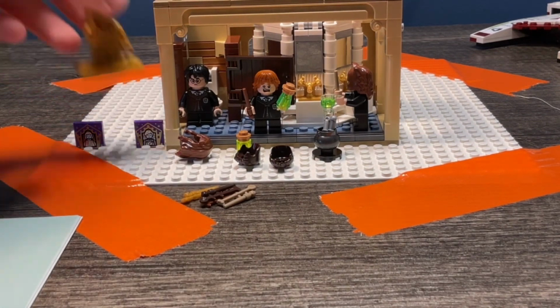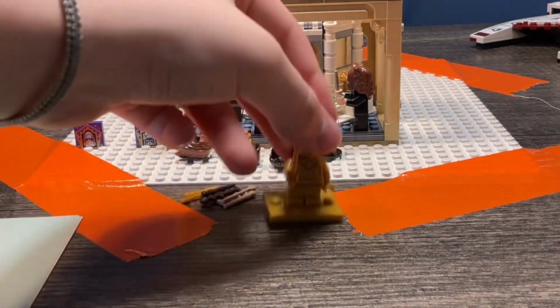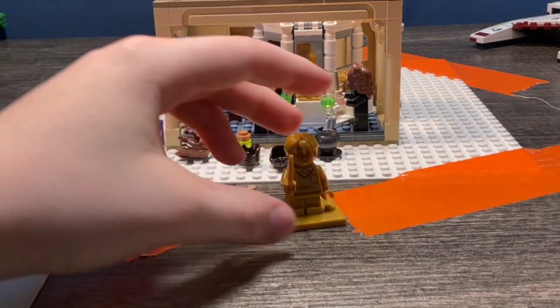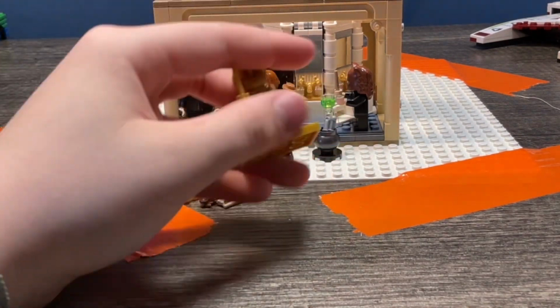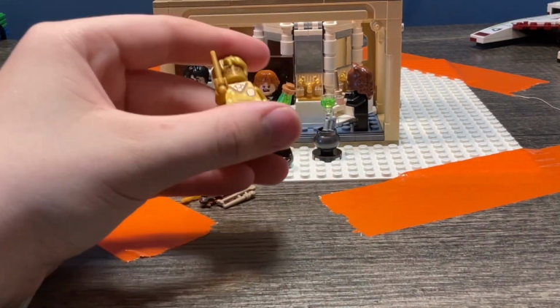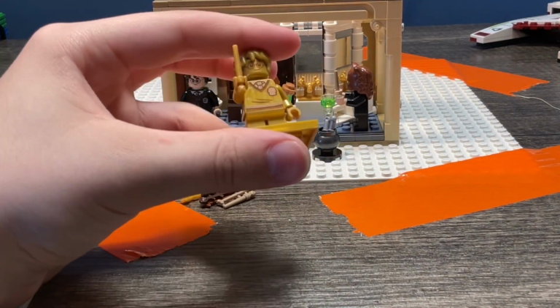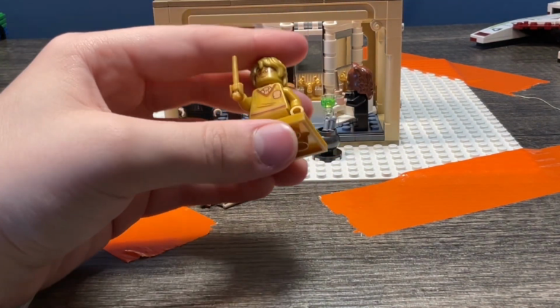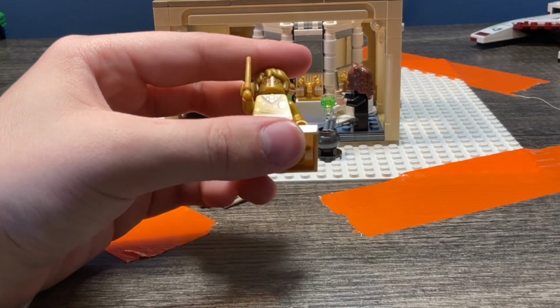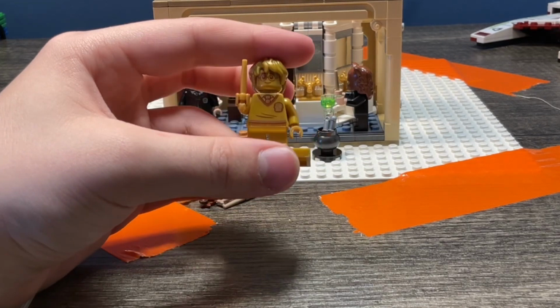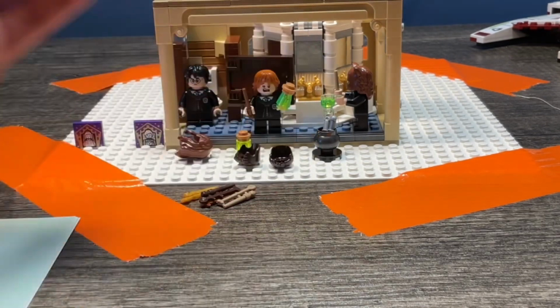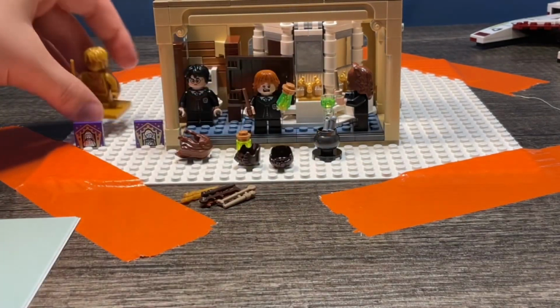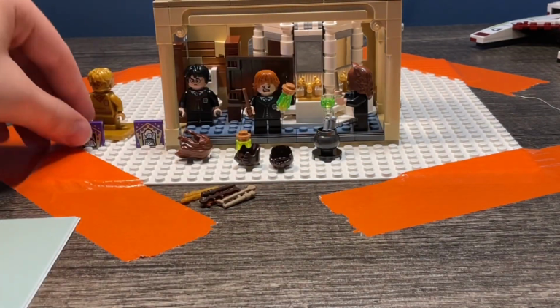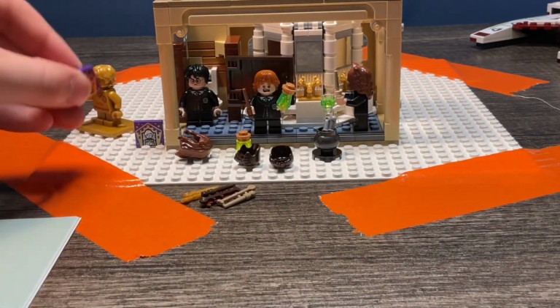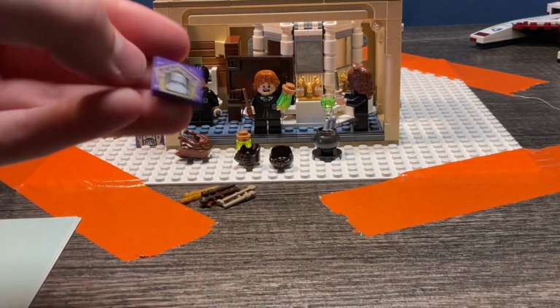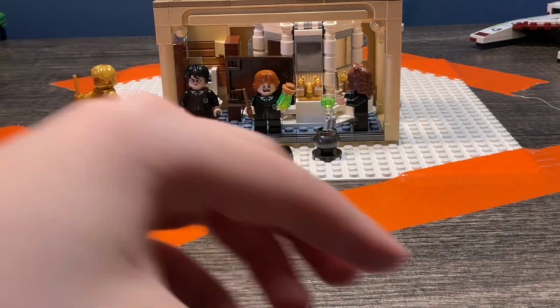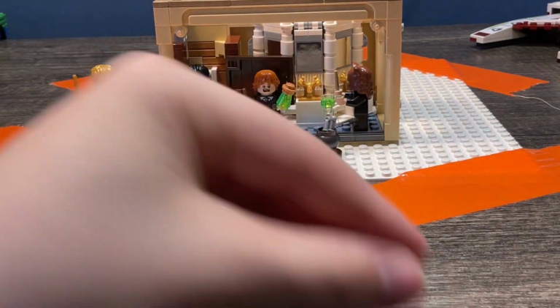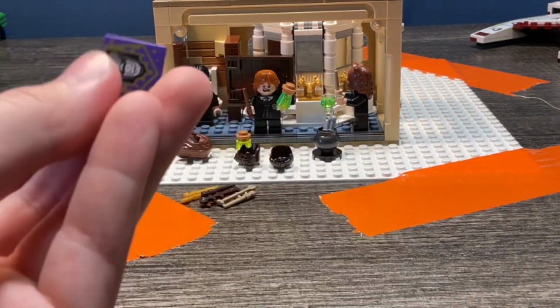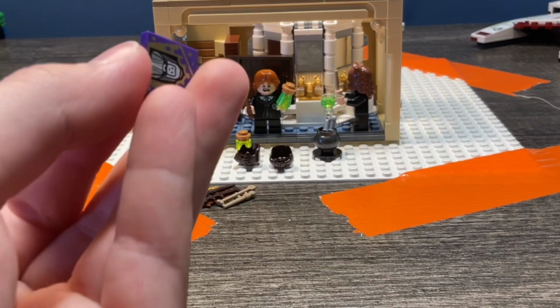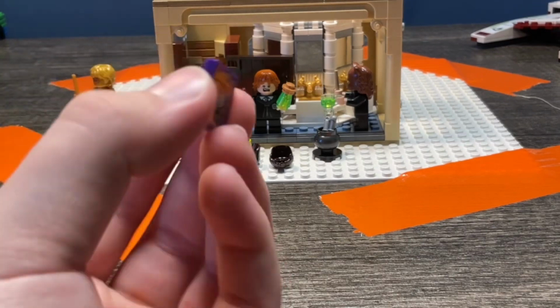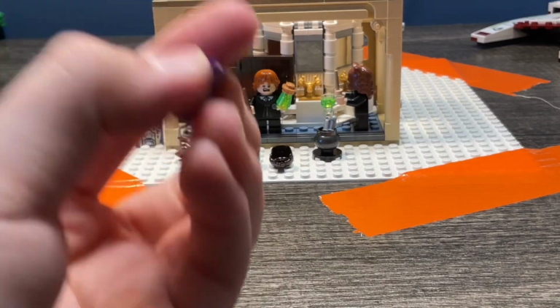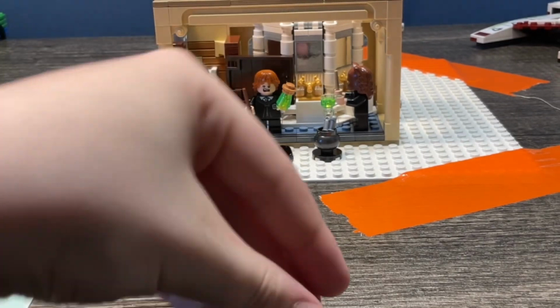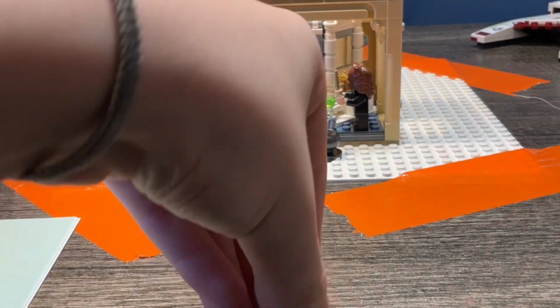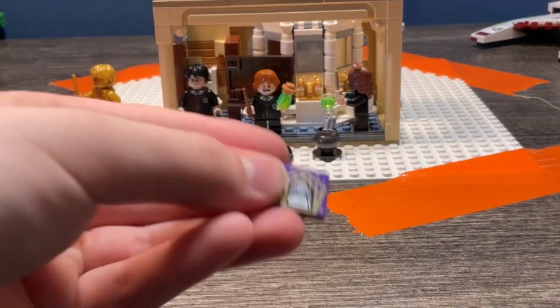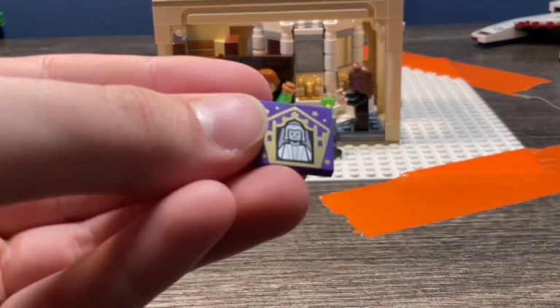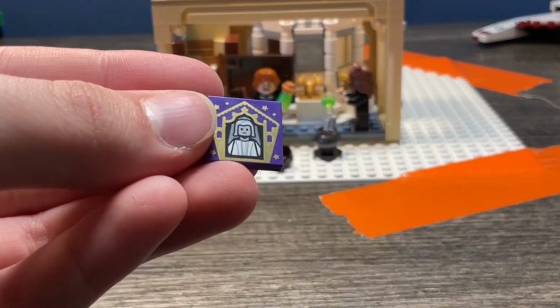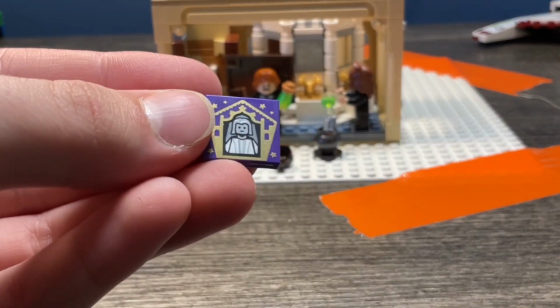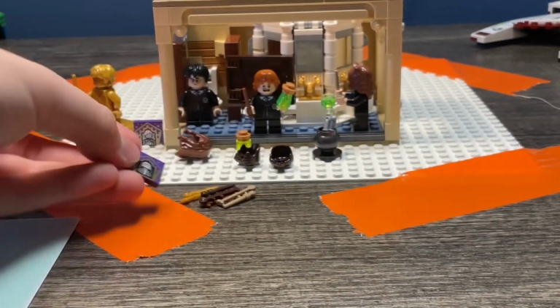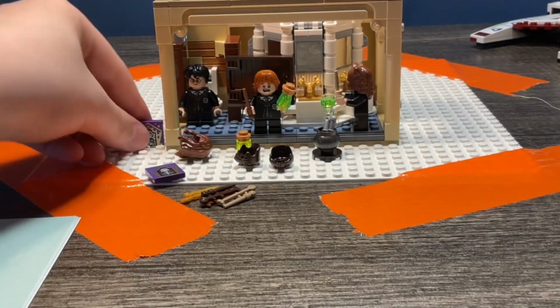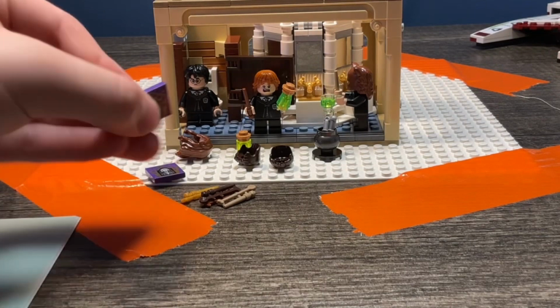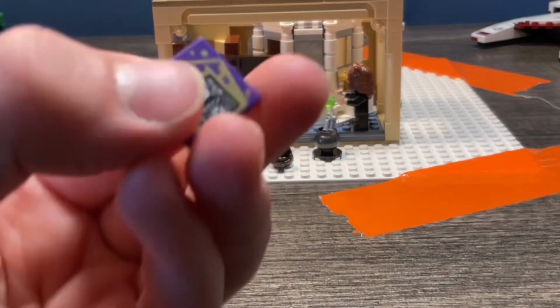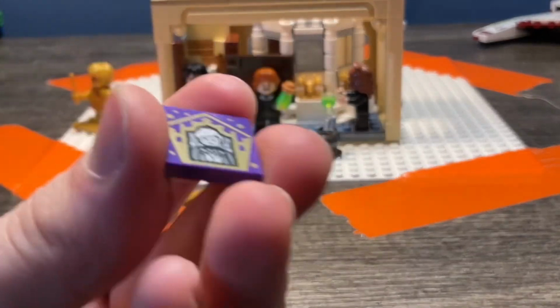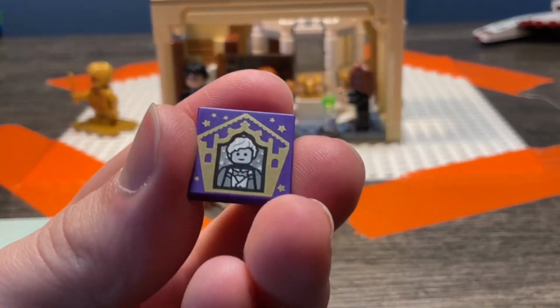You have an extra wand, and there are four different wand types in this set. You also have a gold Harry Potter, and then a custom printed tile, and then another custom printed tile.